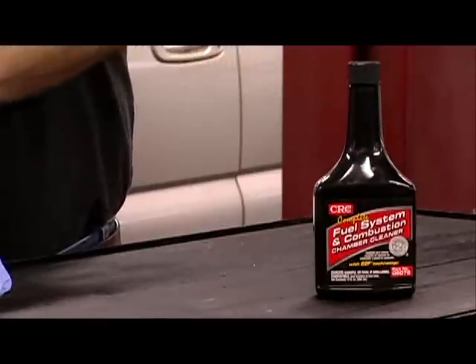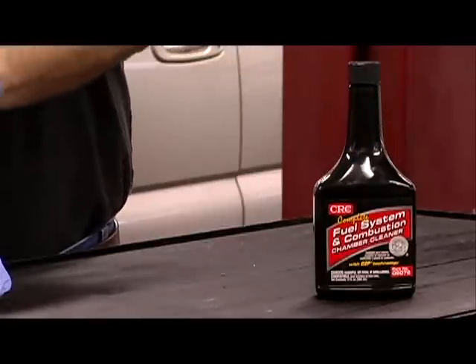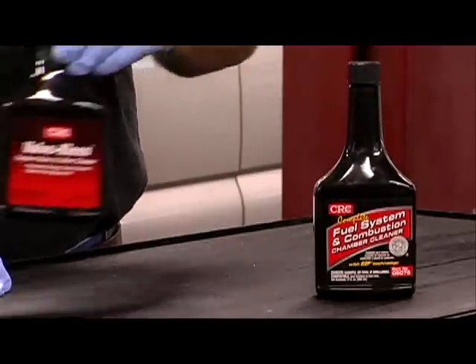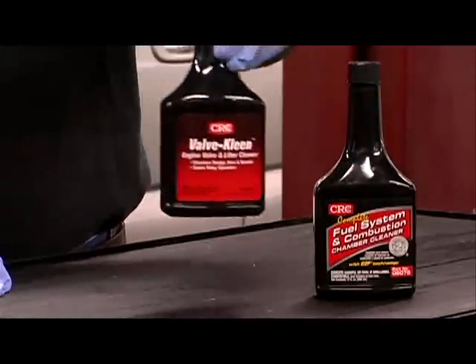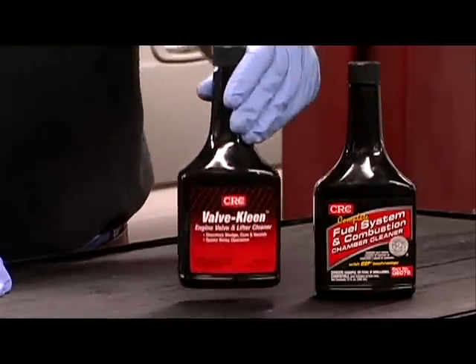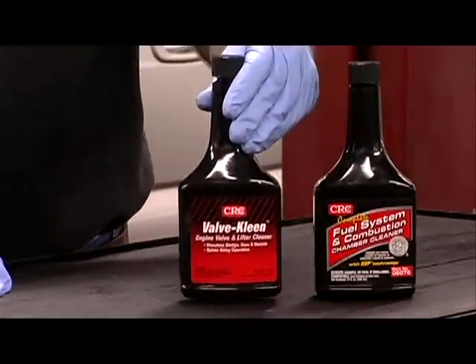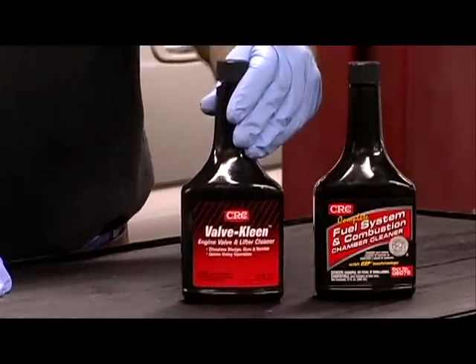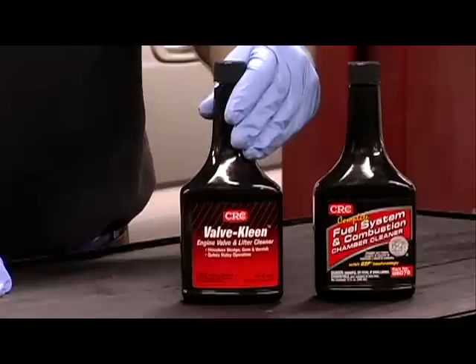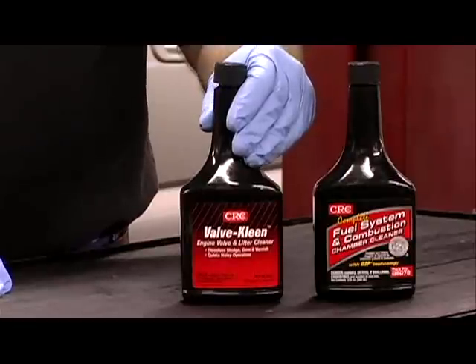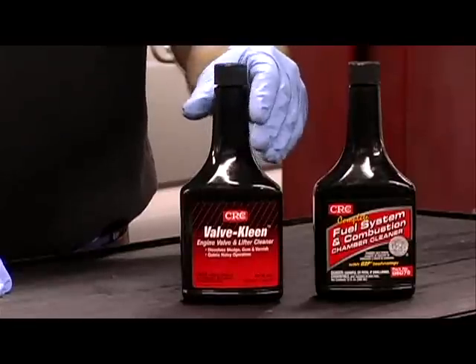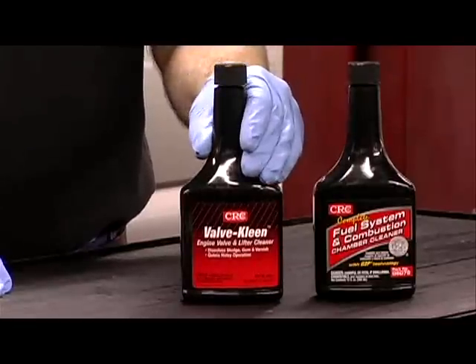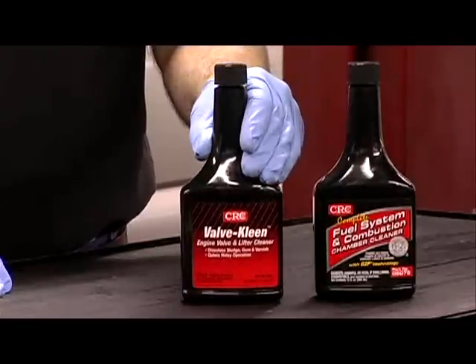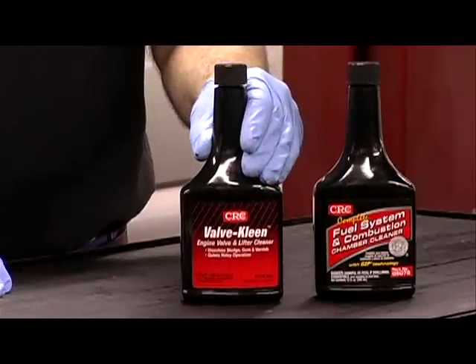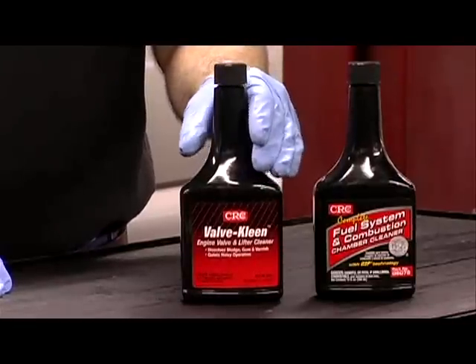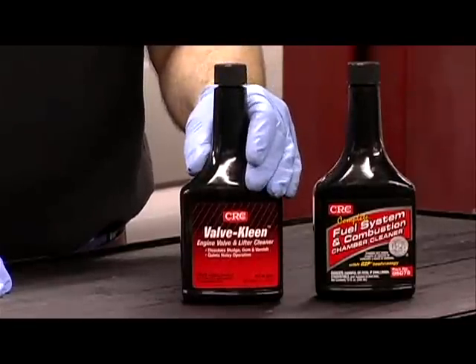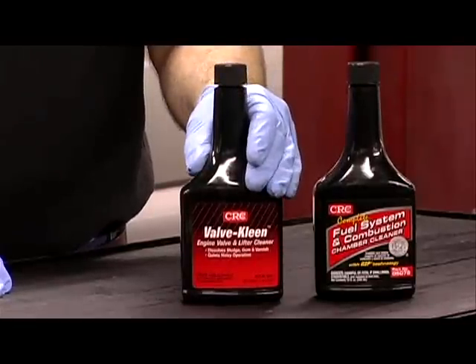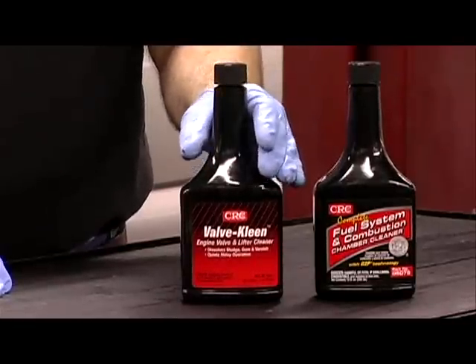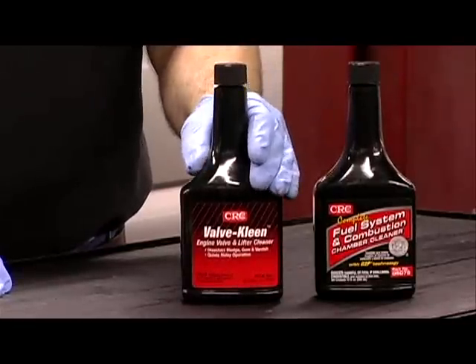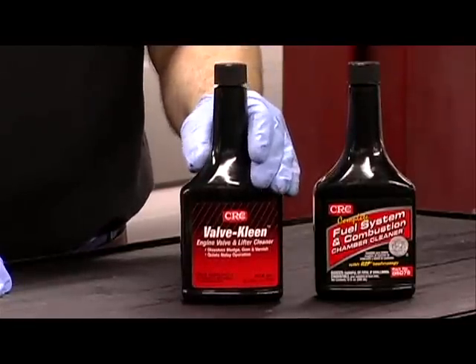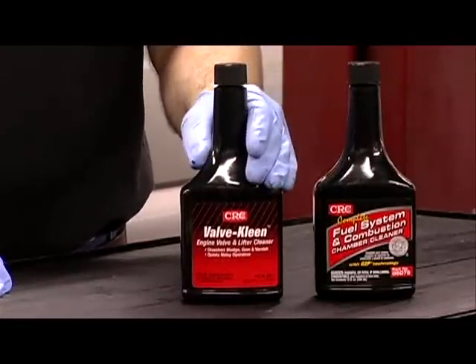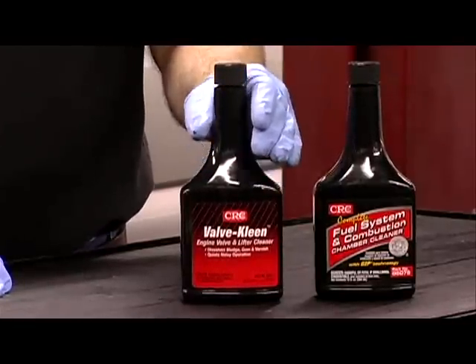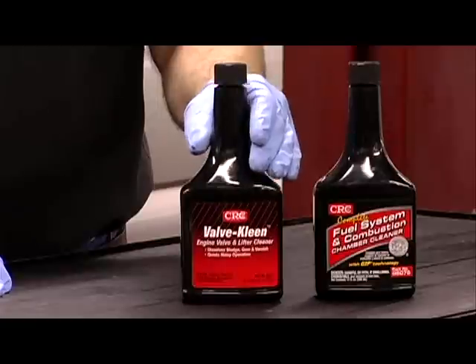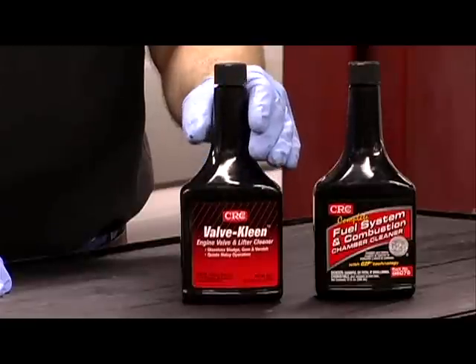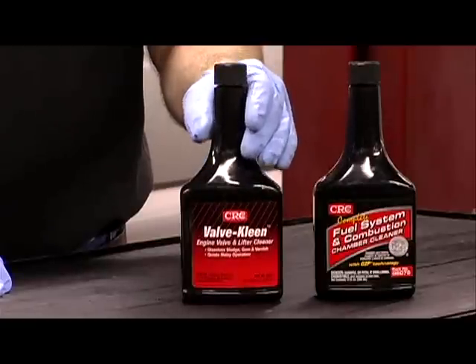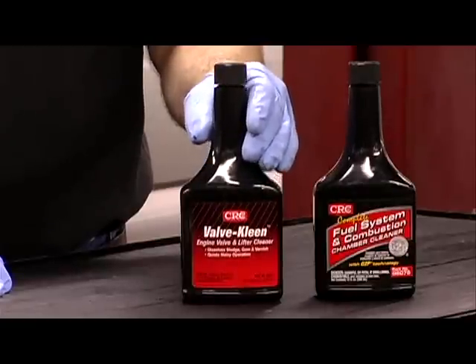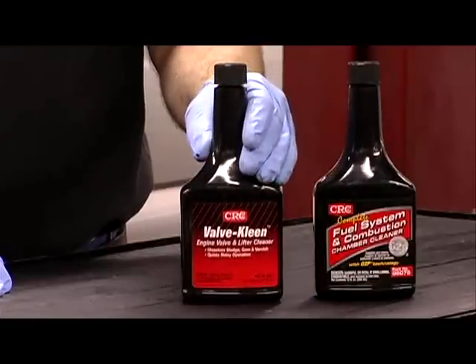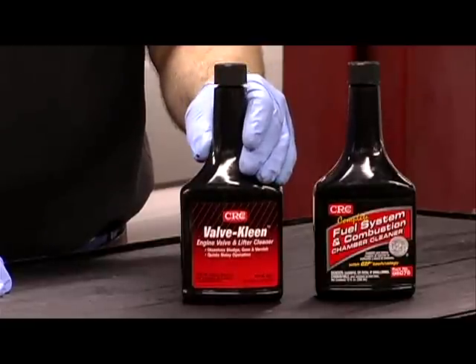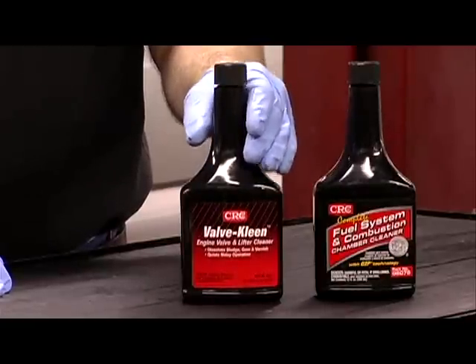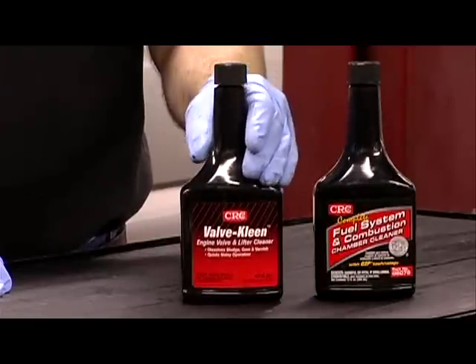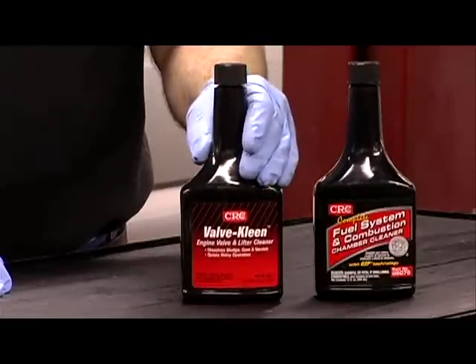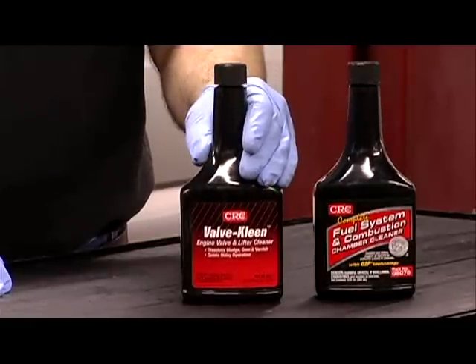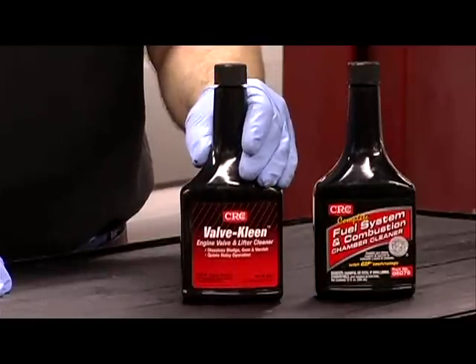Along the line of pop-and-pour thinking is valve cleaning — another soldier in the war on deposits in vehicle maintenance. Valve clean dissolves sludge, gum, and varnish inside the engine crankcase and helps prevent new deposits from forming.